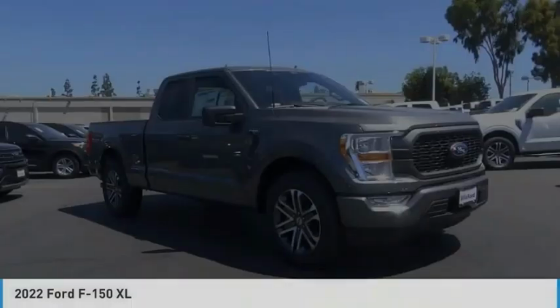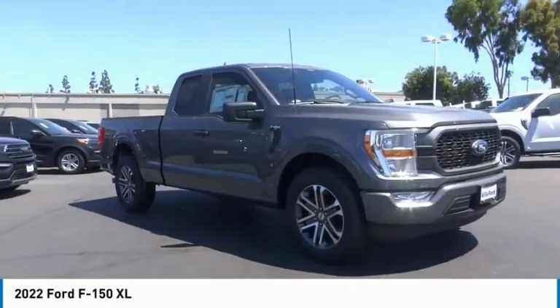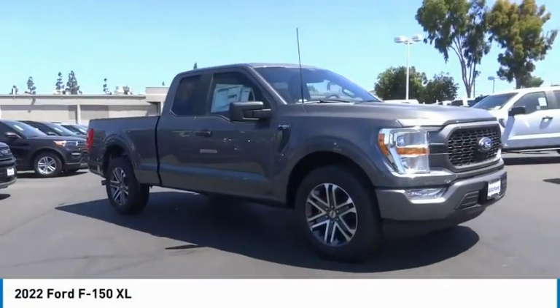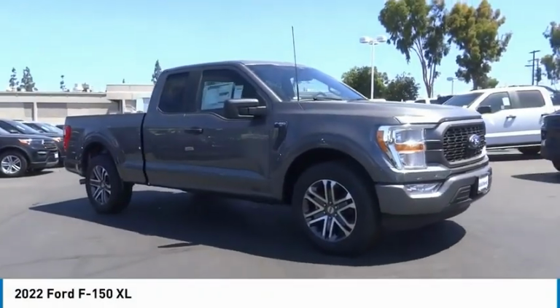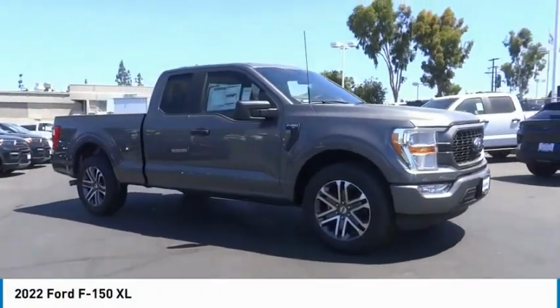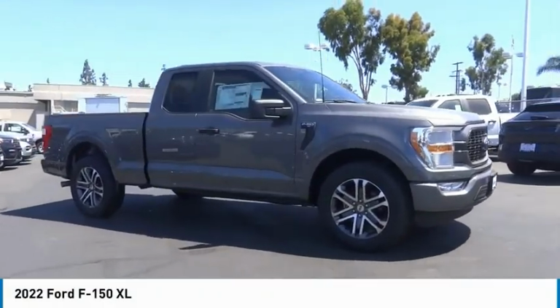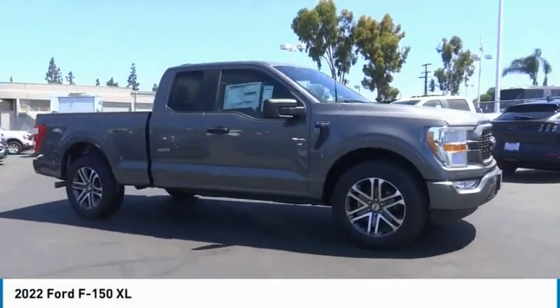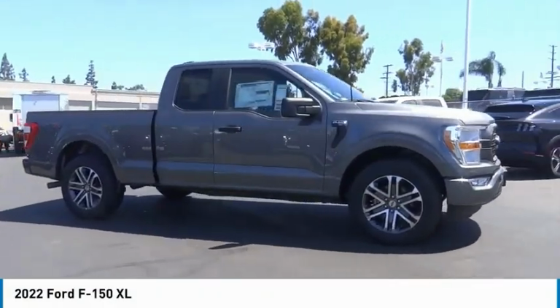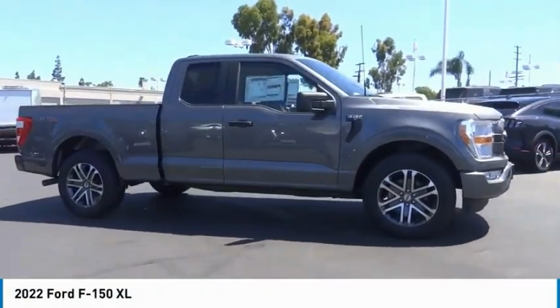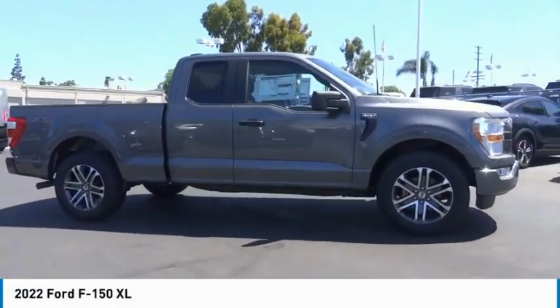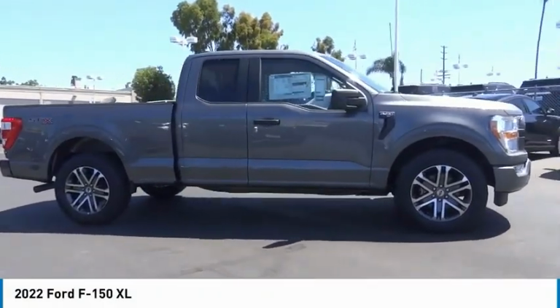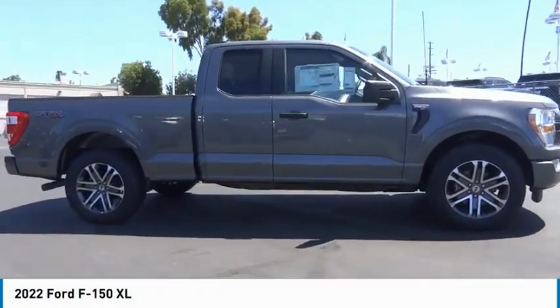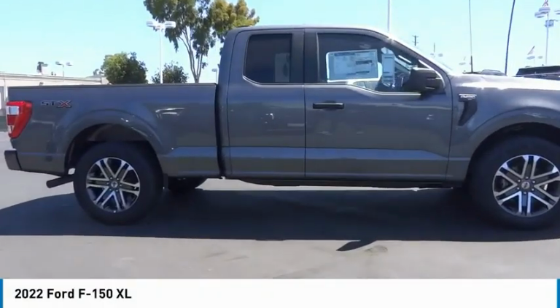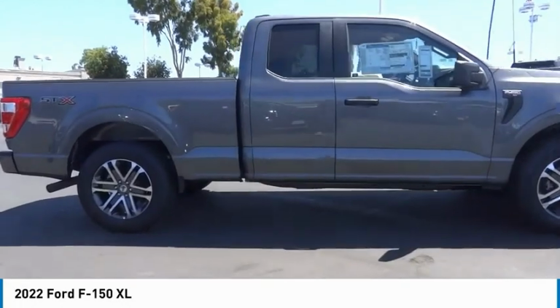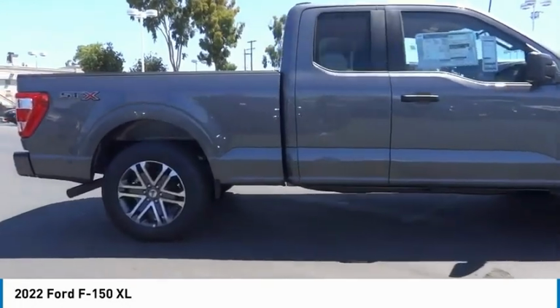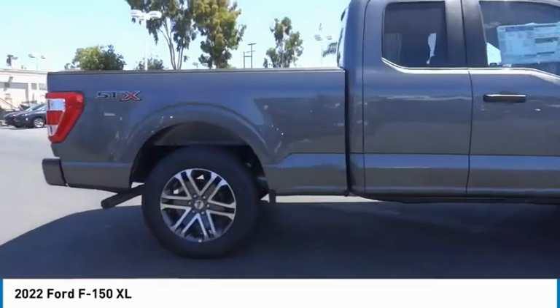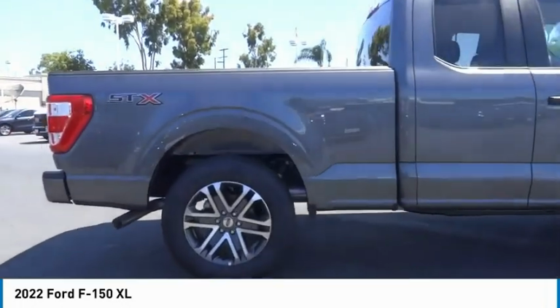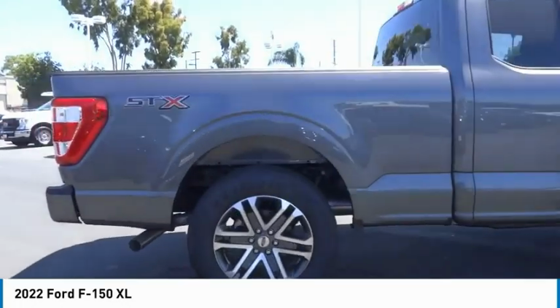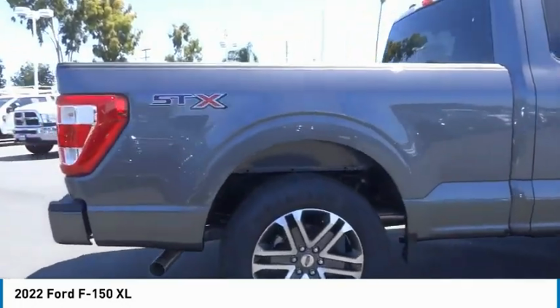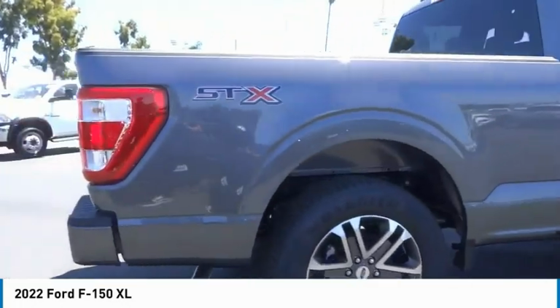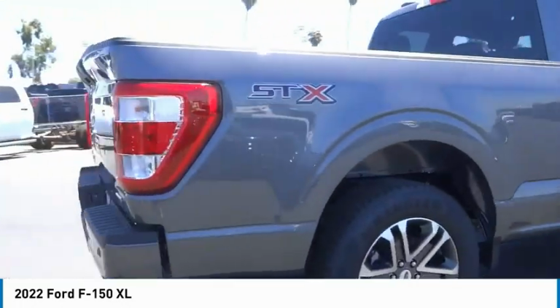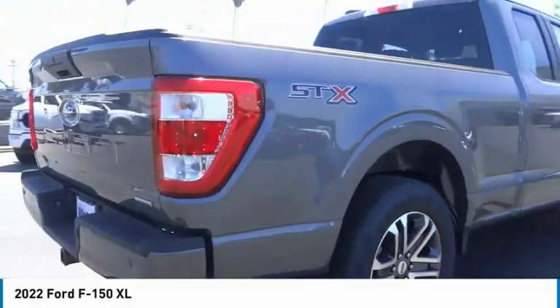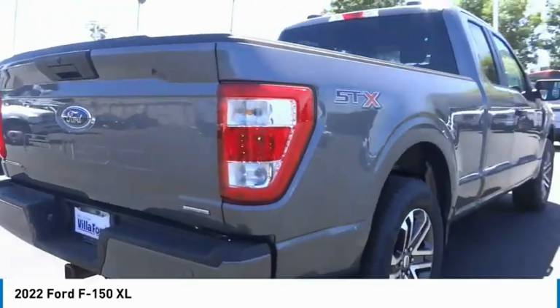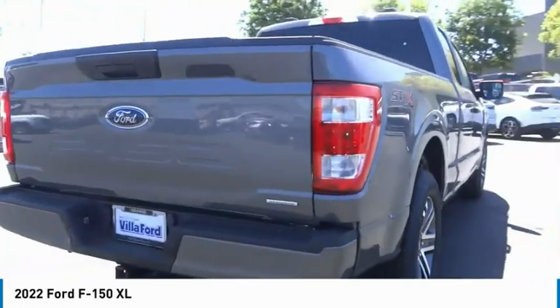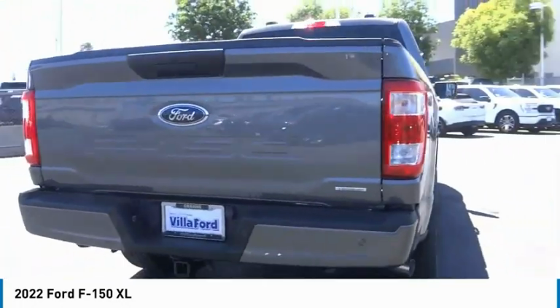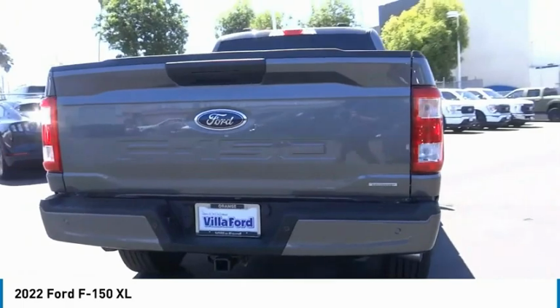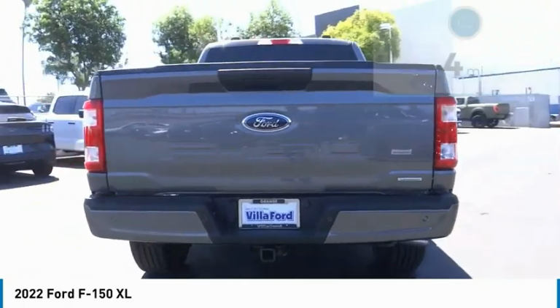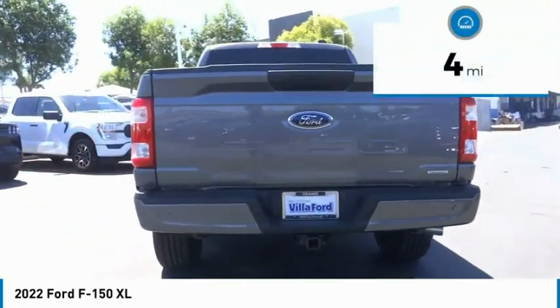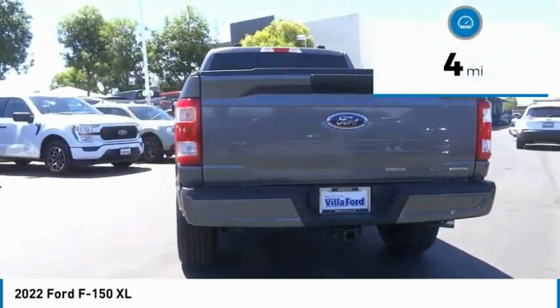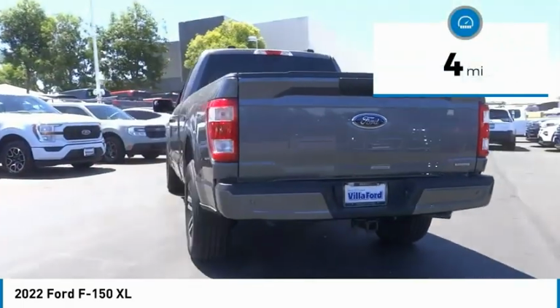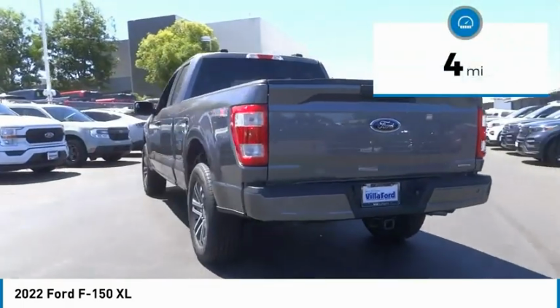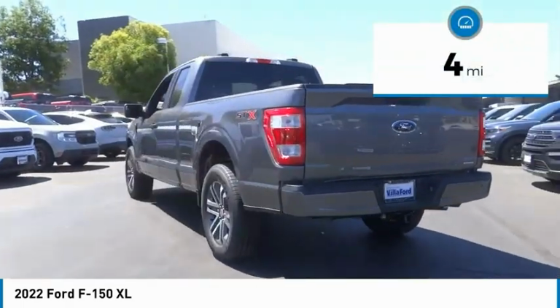Come test drive the 2022 F-150. A Ford F-150 knows how to handle any situation. It's built to follow orders. No whining. This vehicle has less than 100 miles.